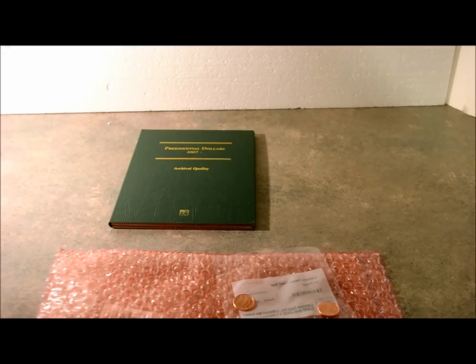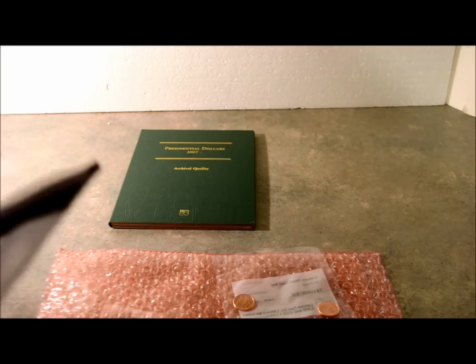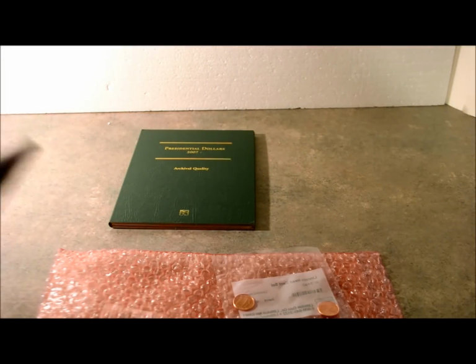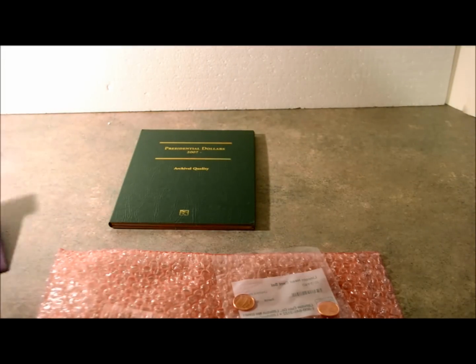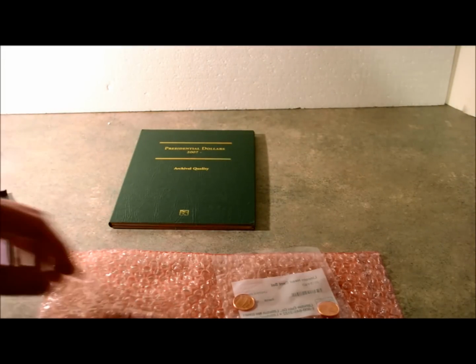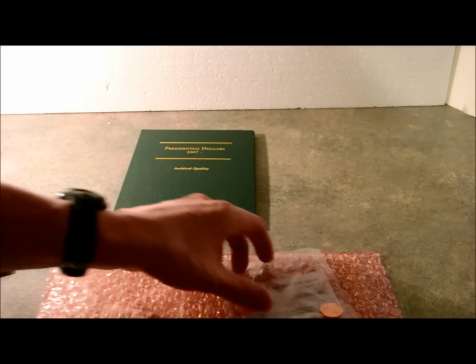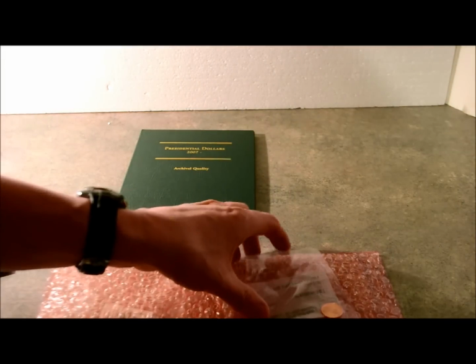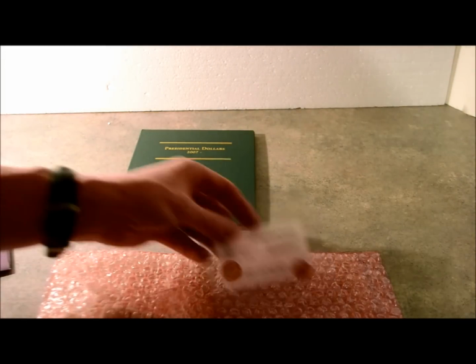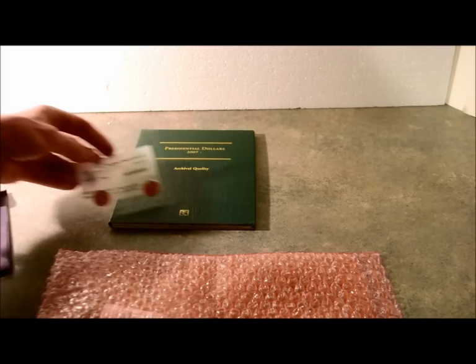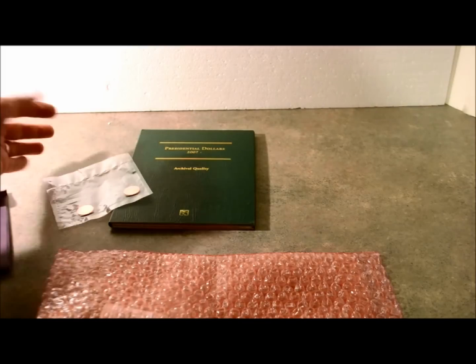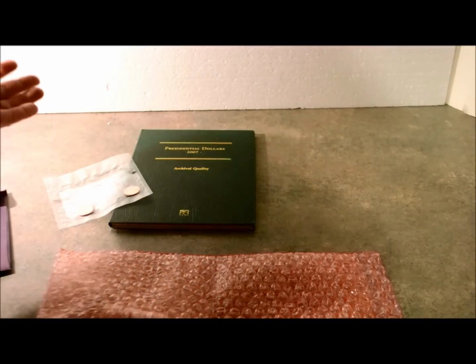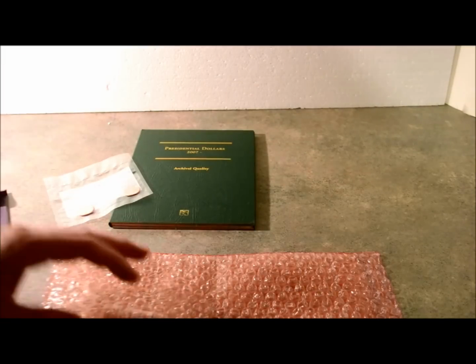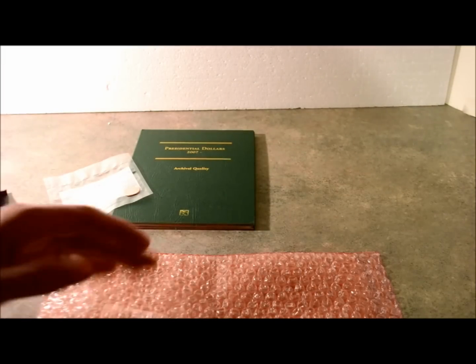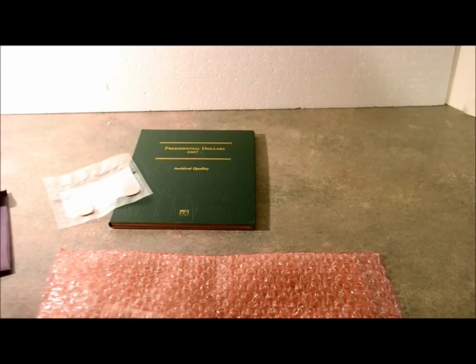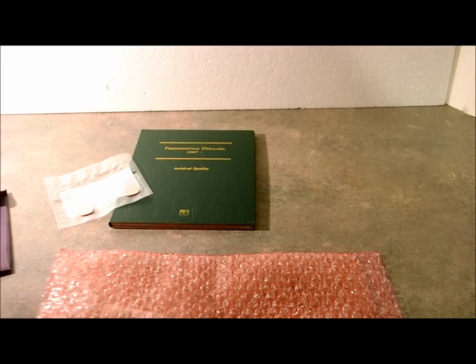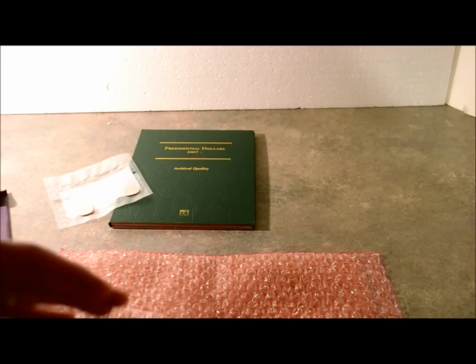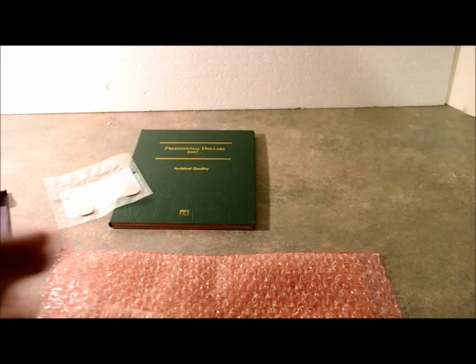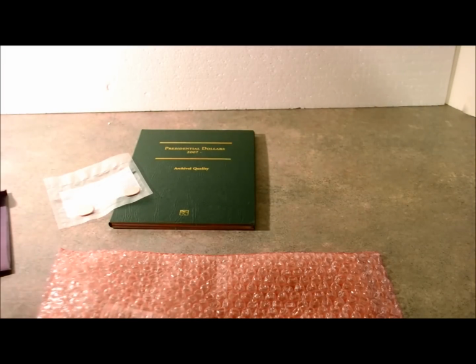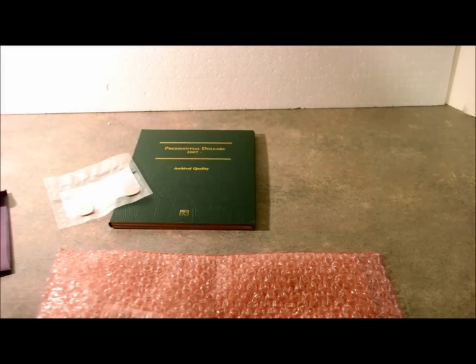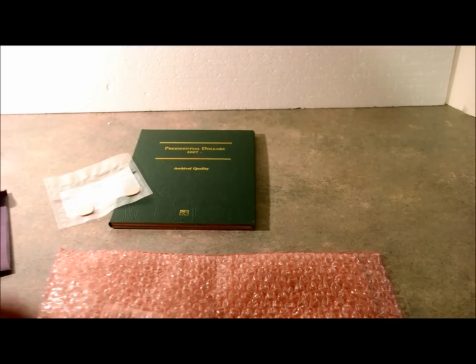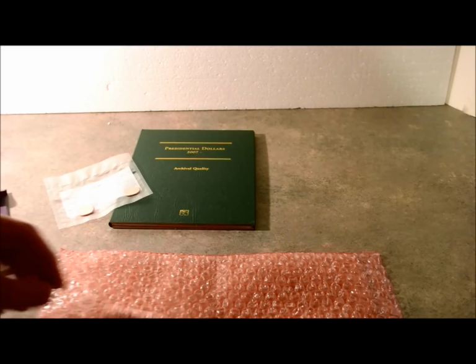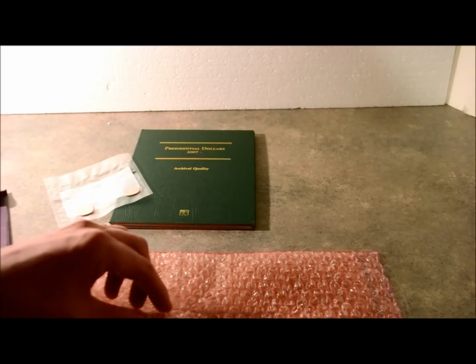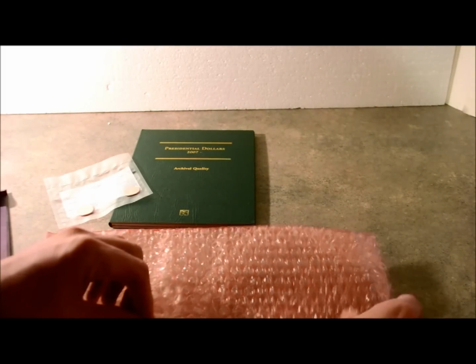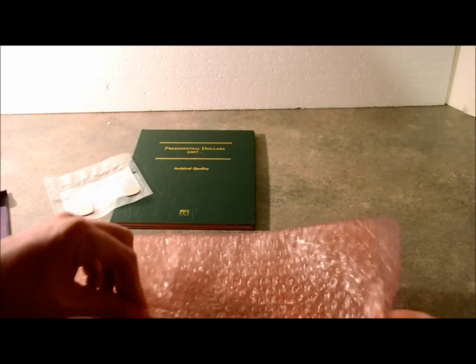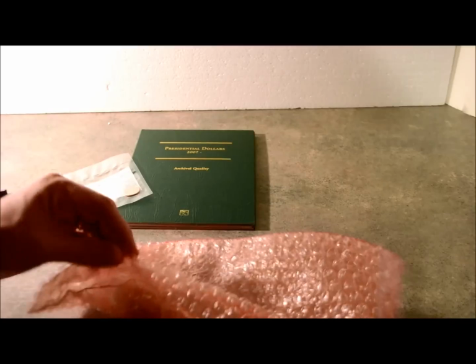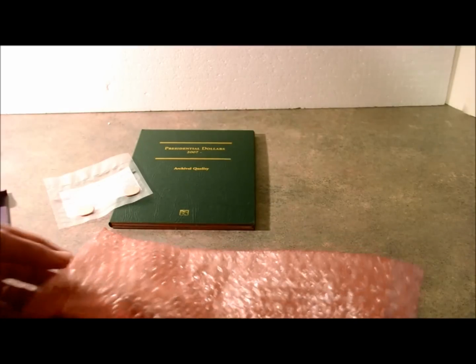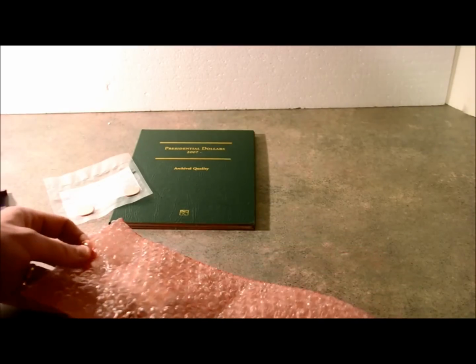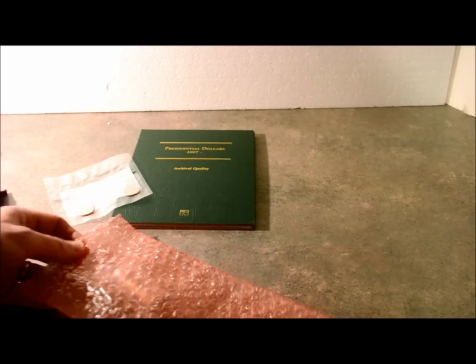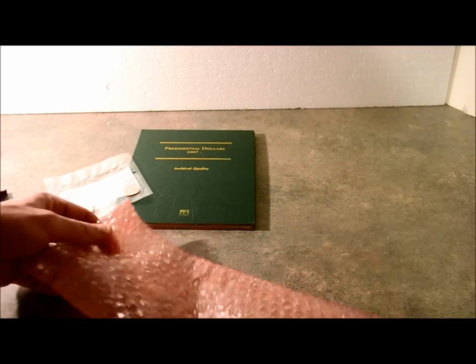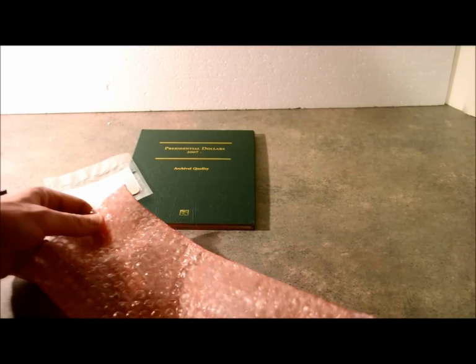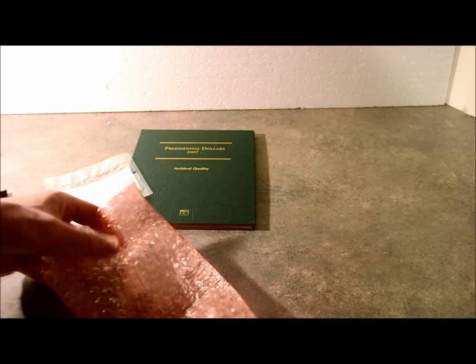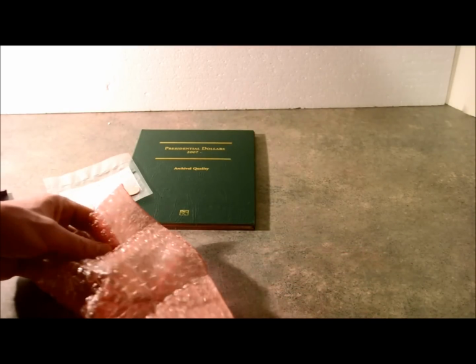I had been collecting the gold presidential dollars. They were coming out every couple of months, a new one, until the government killed the program — it's not a good expenditure of federal funds. But nonetheless, I like the coins.